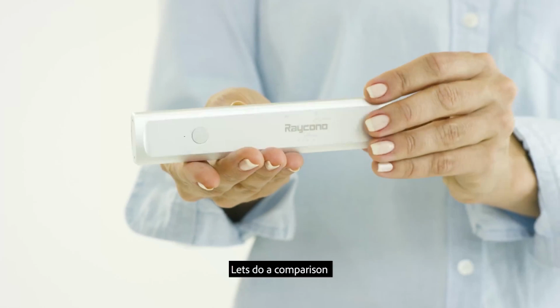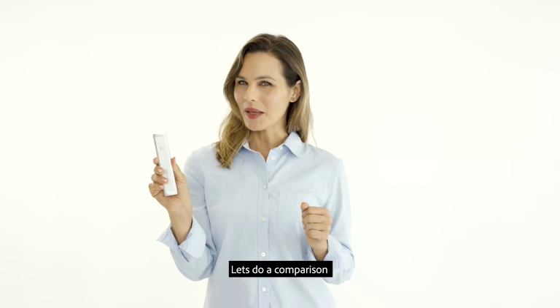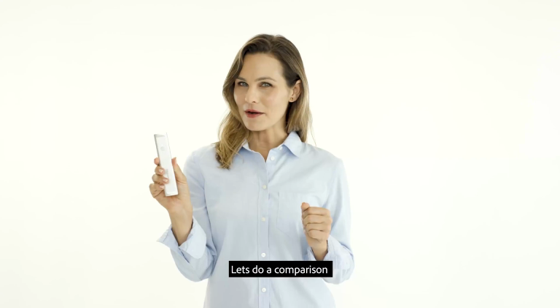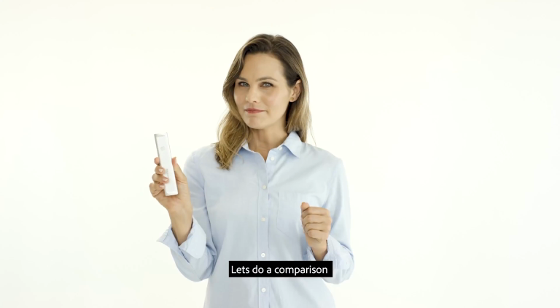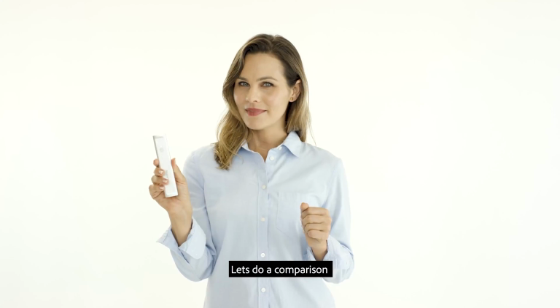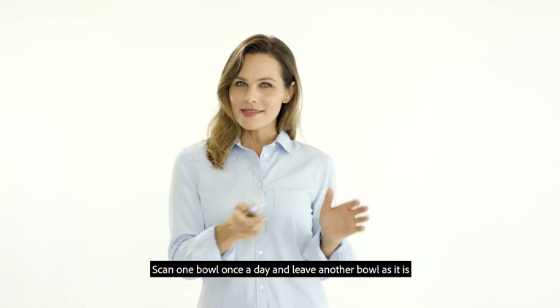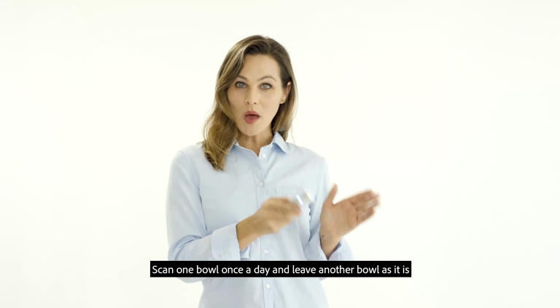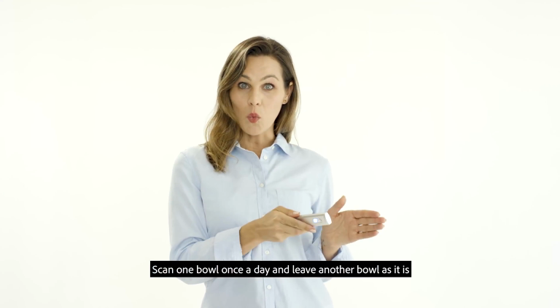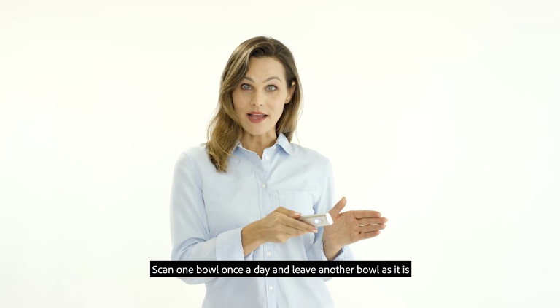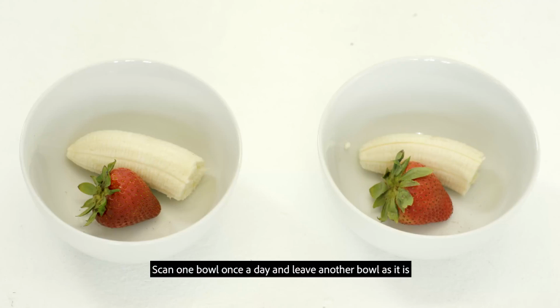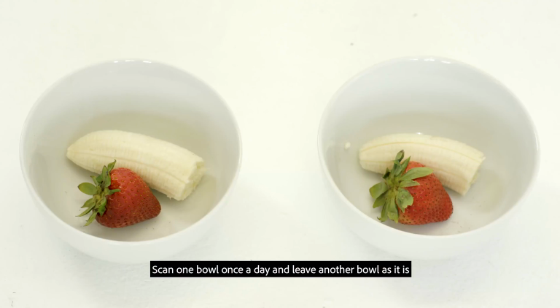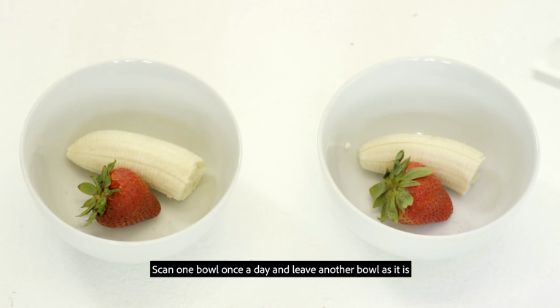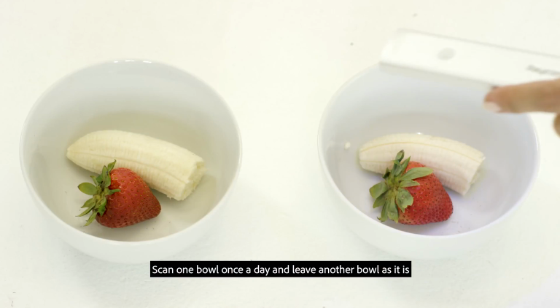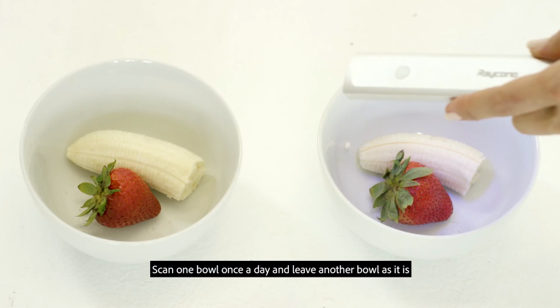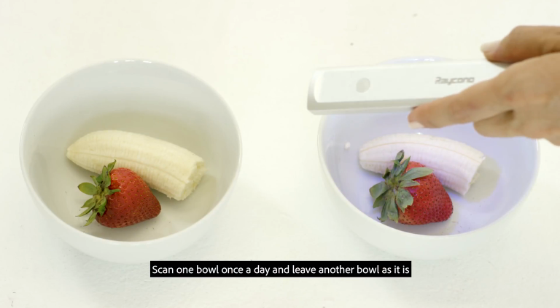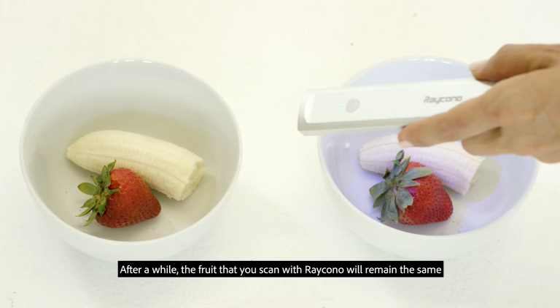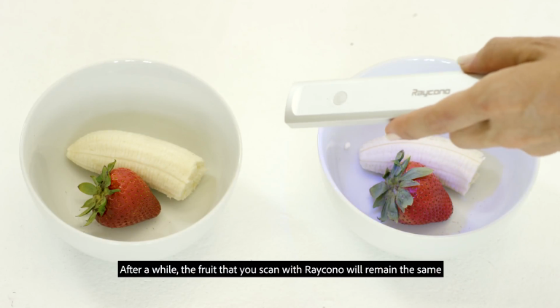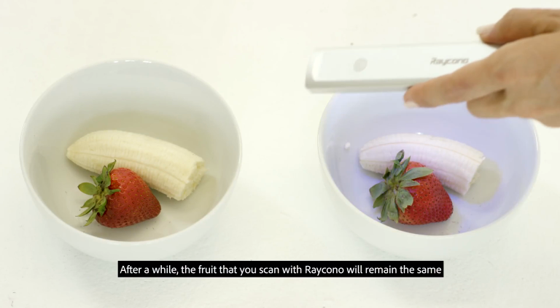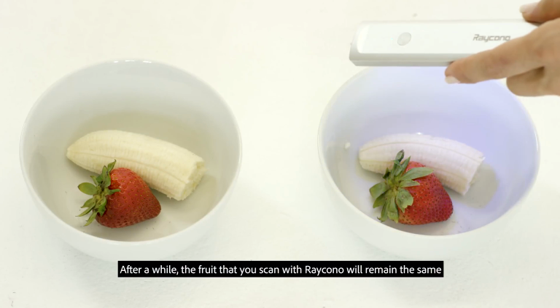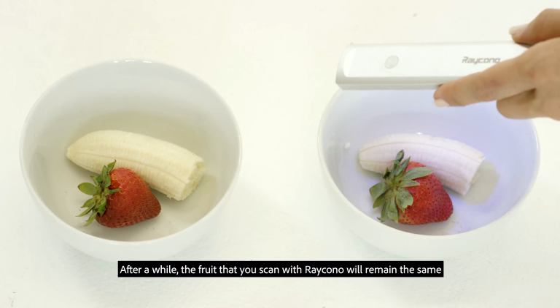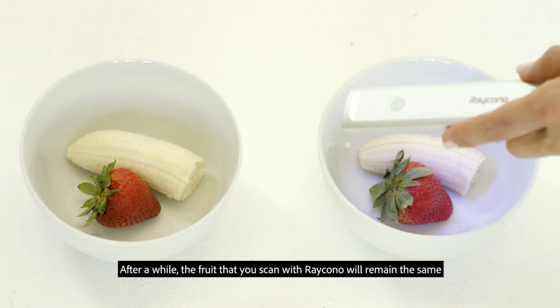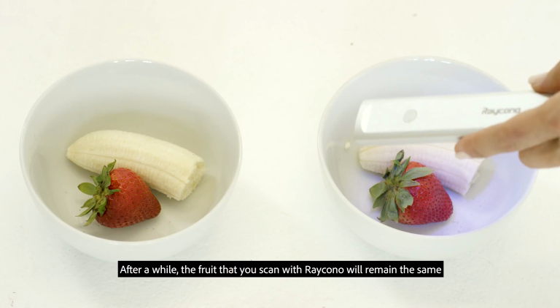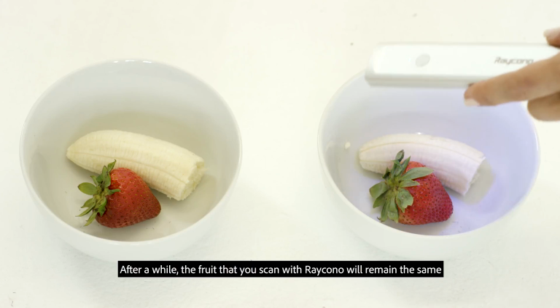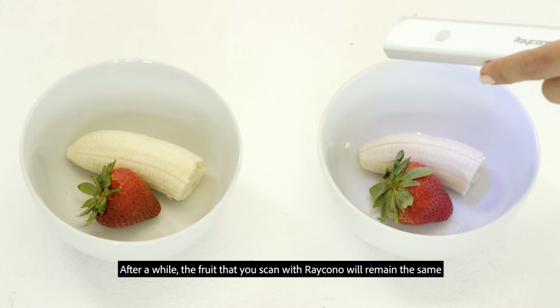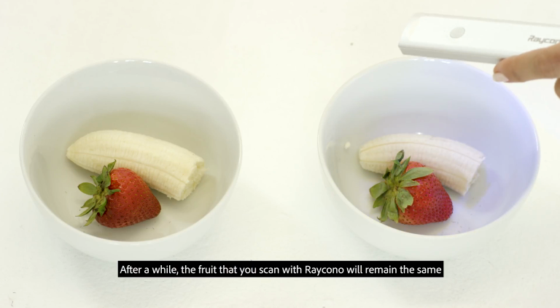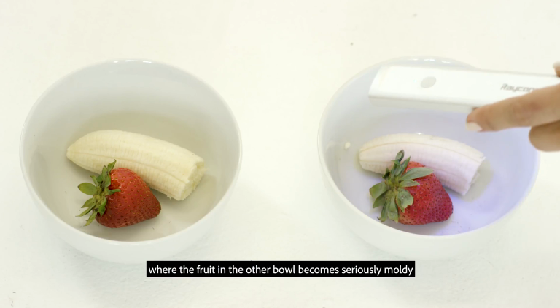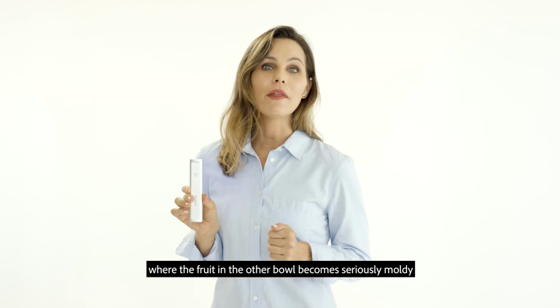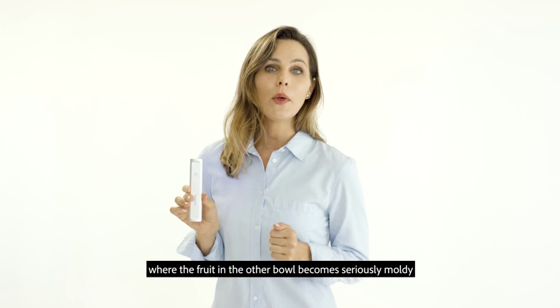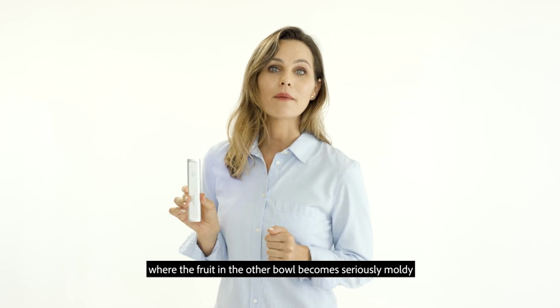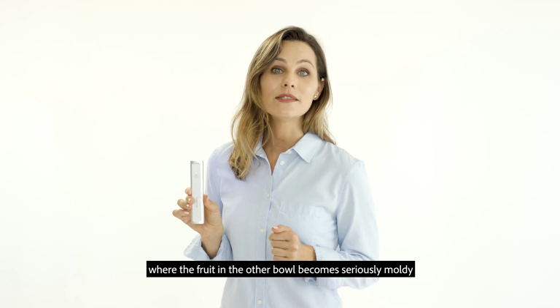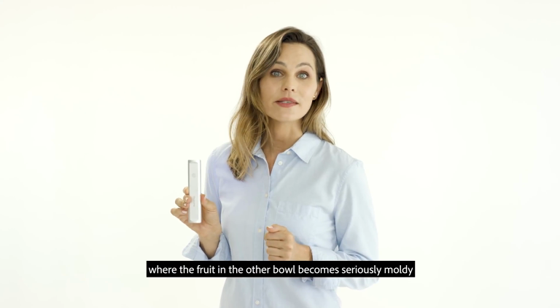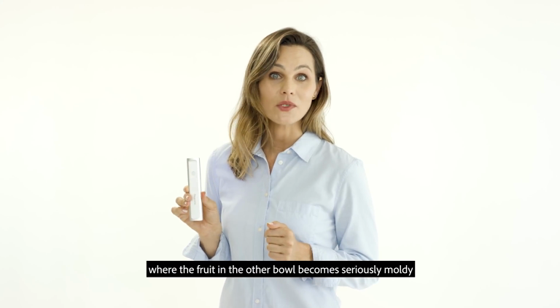Let's do a comparison. Scan one bowl once a day and leave another bowl as it is. After a while, the fruit that you scanned with Raycano will remain the same, whereas the fruit in the other bowl becomes seriously moldy.